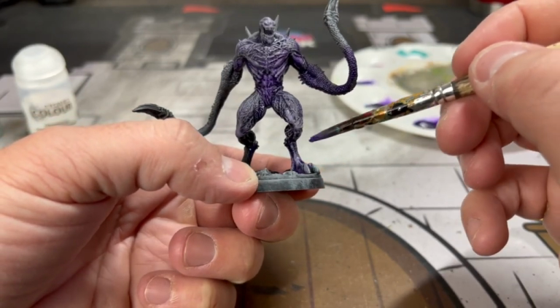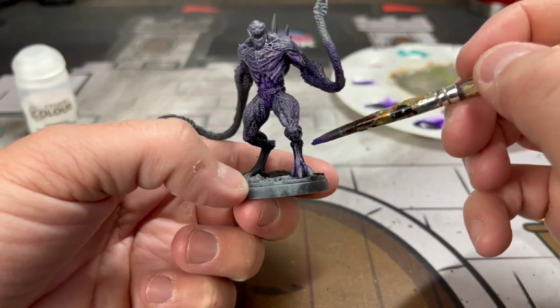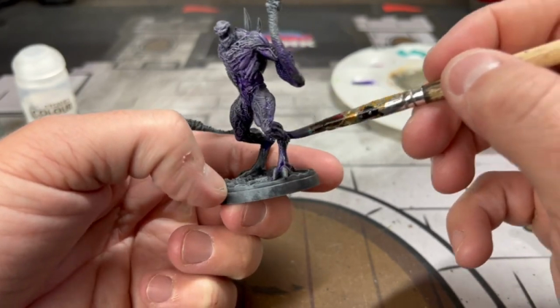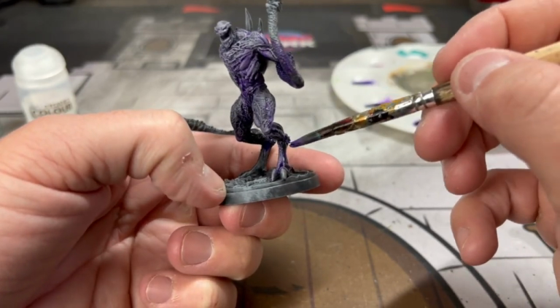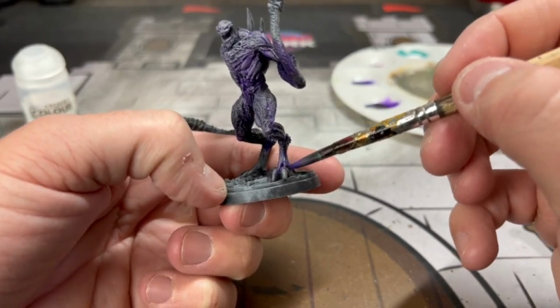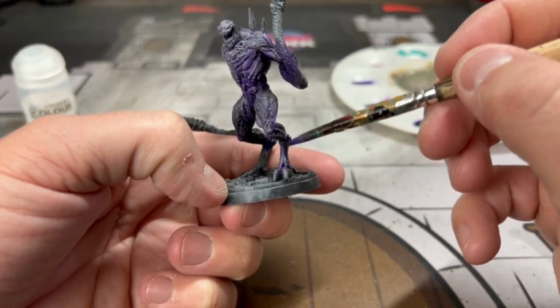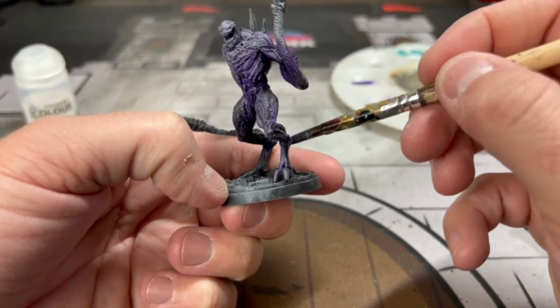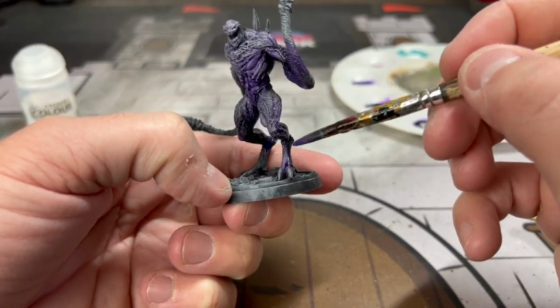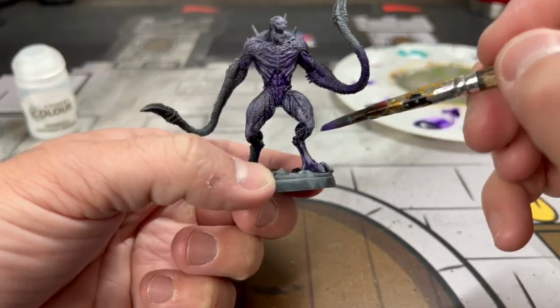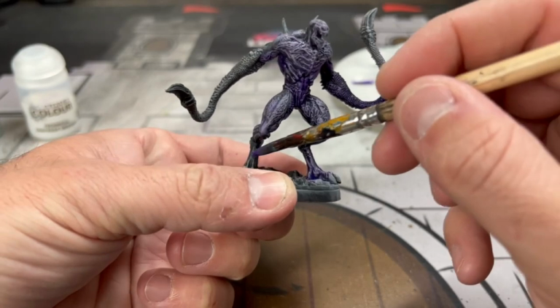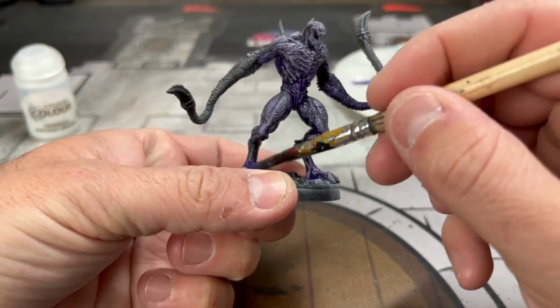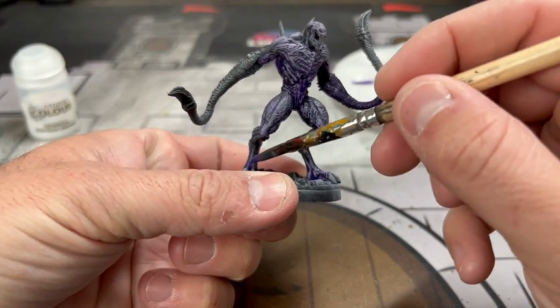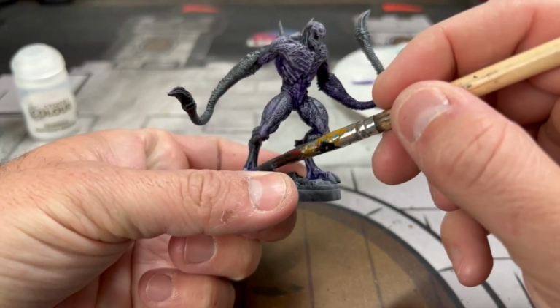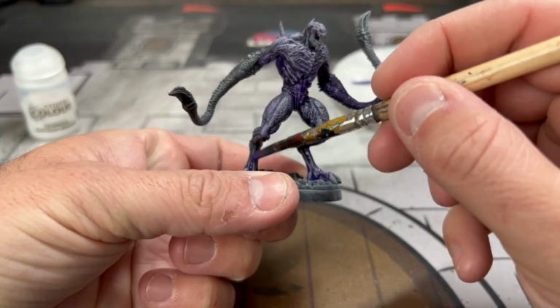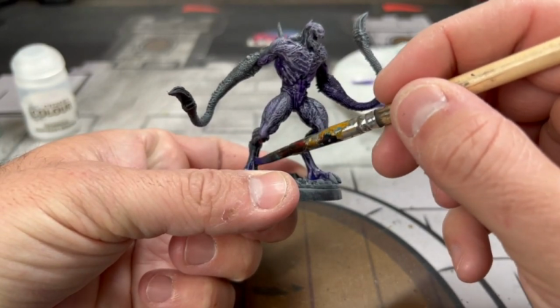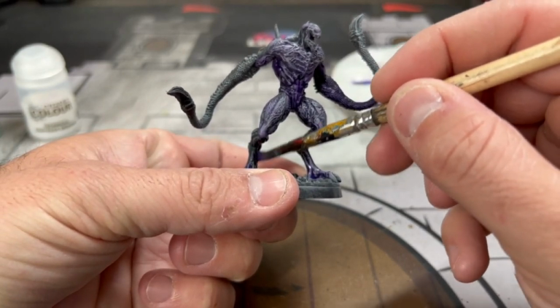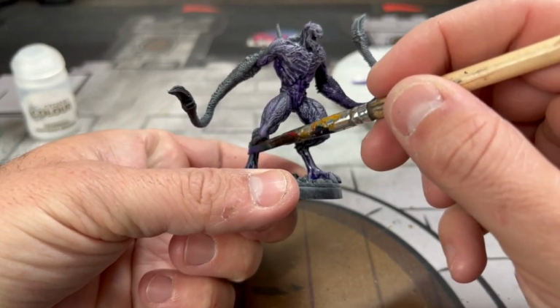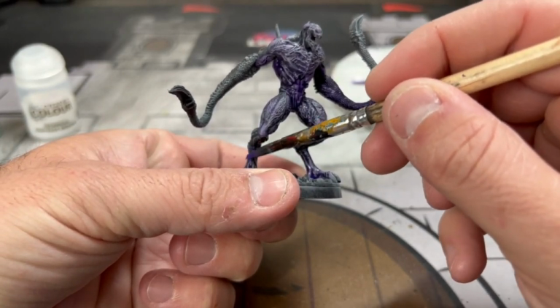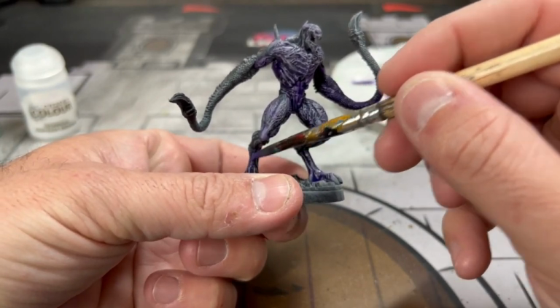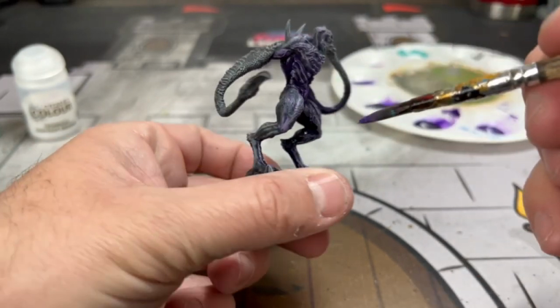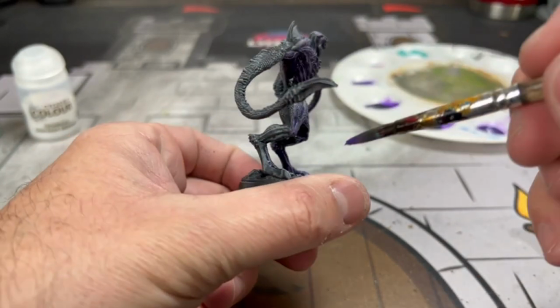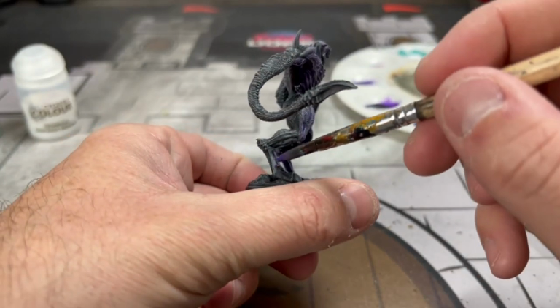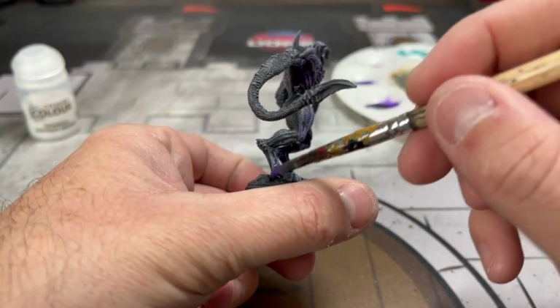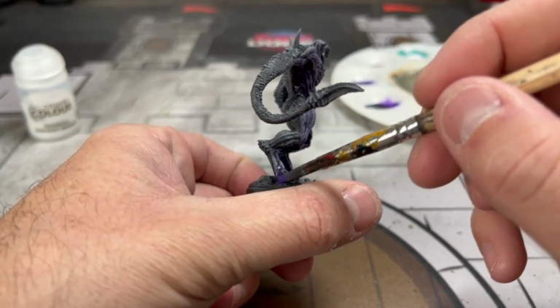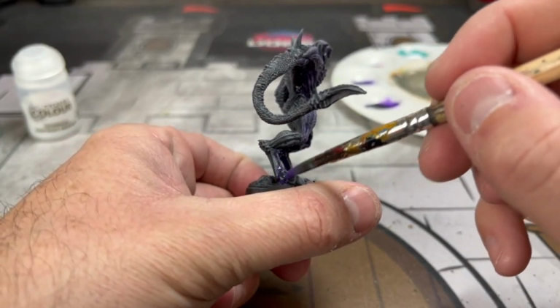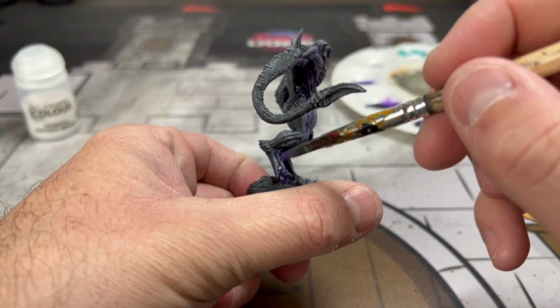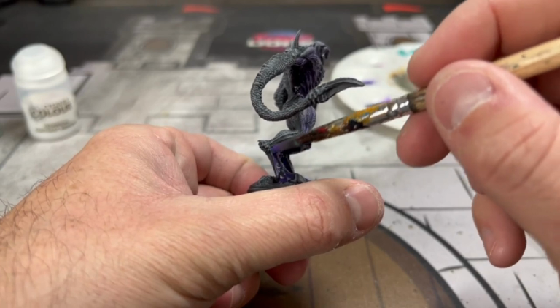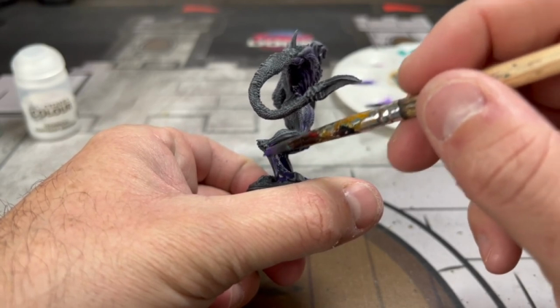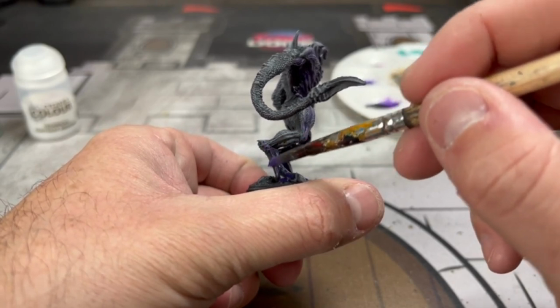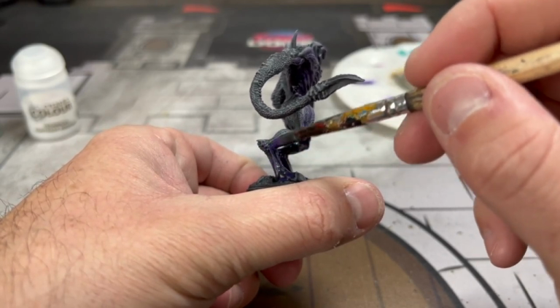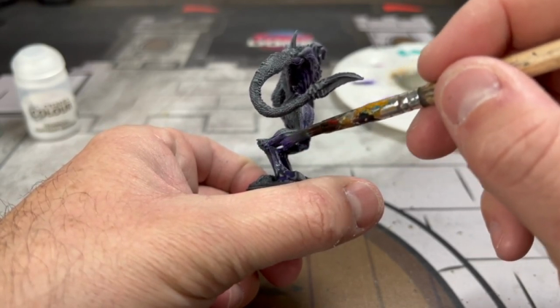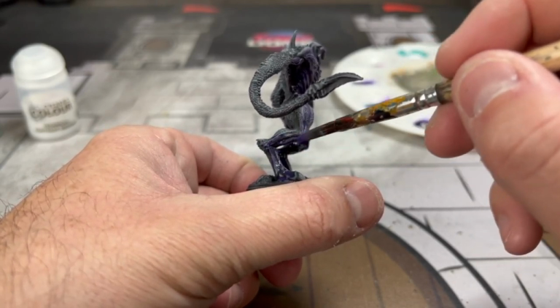The claws on the feet and the claws on the arms — at first I thought they were going to be a bone color, but they're definitely not. Make sure you paint them with the purple as well.